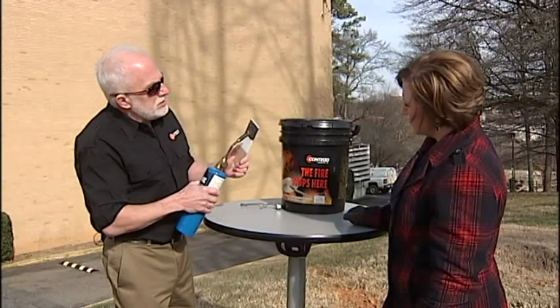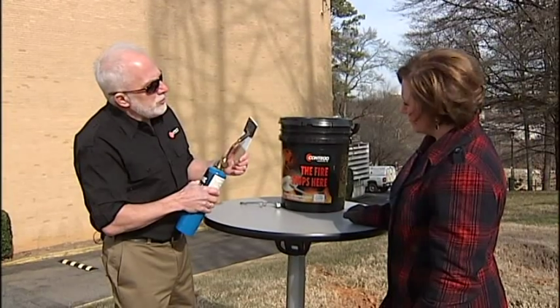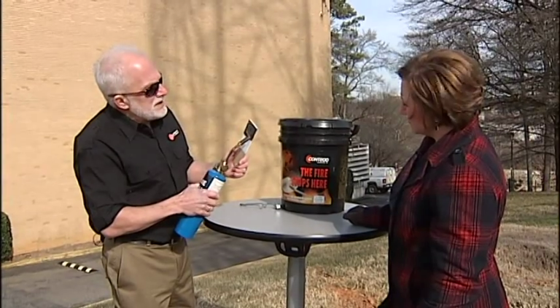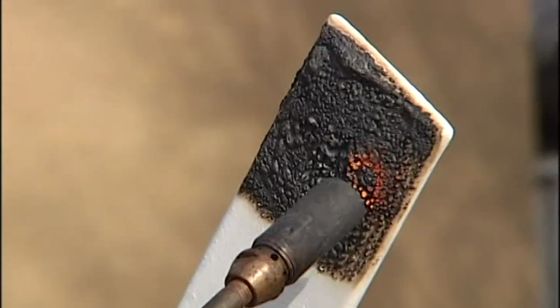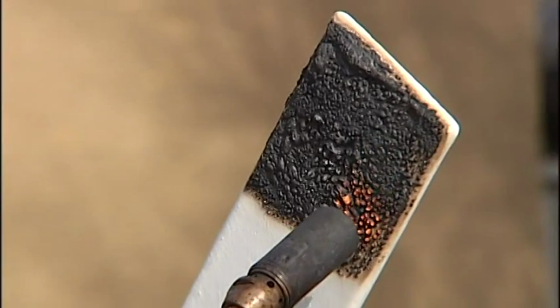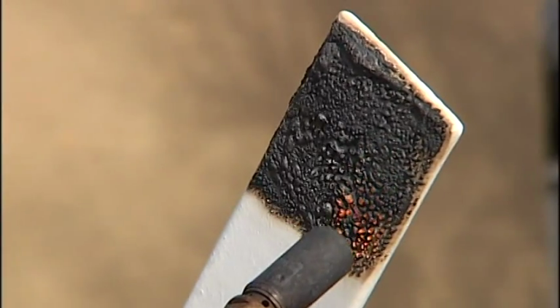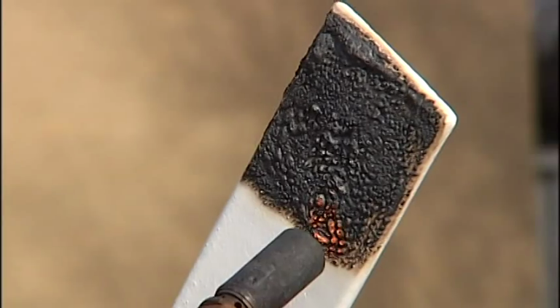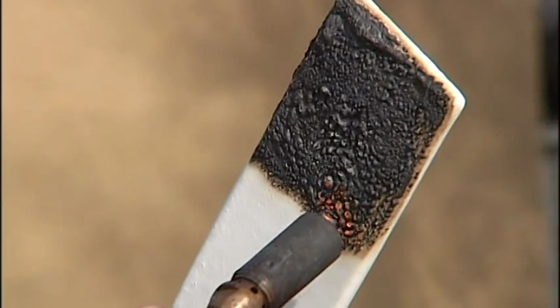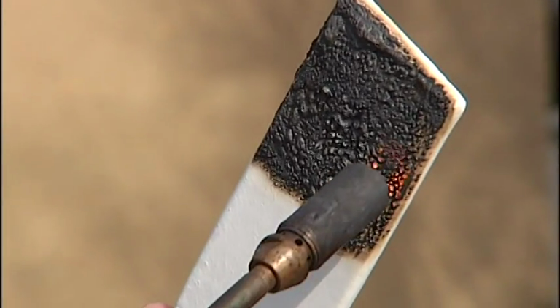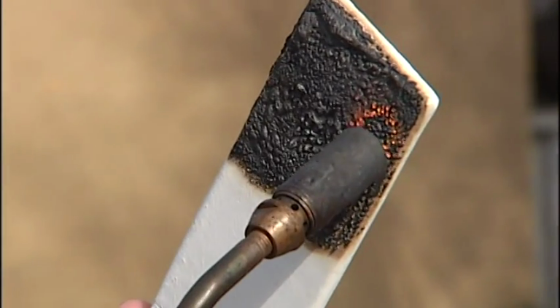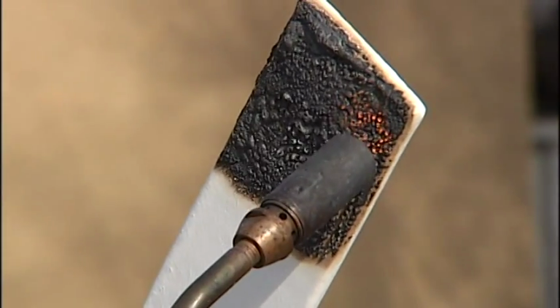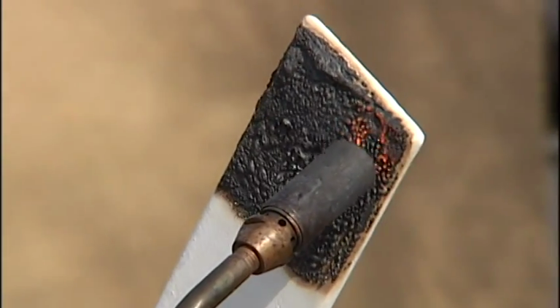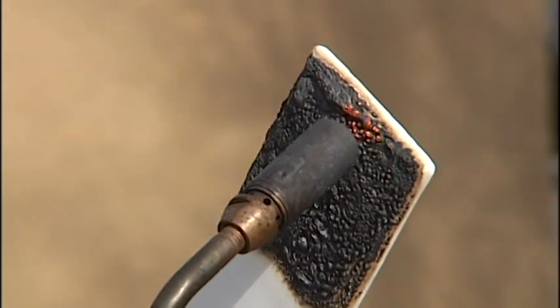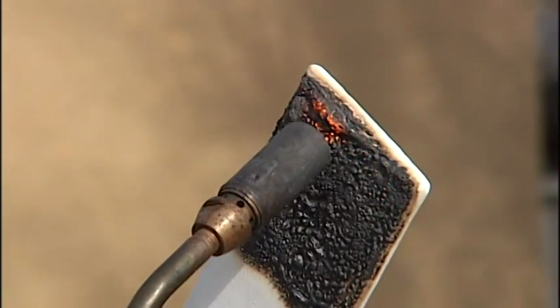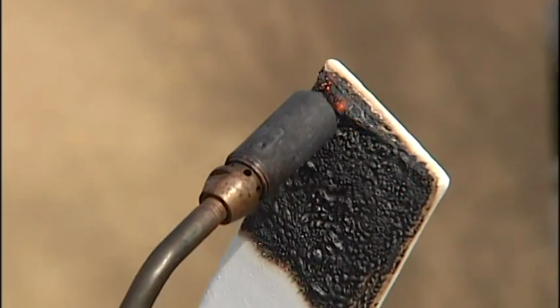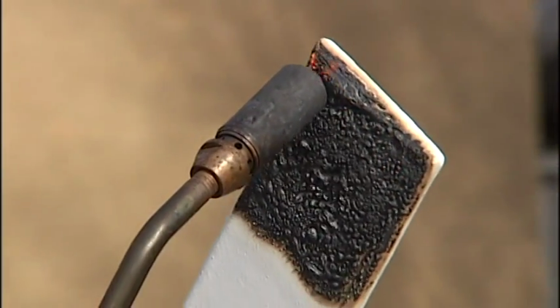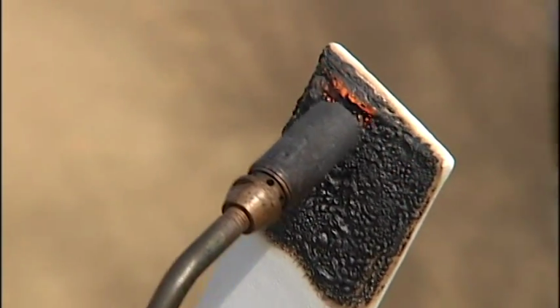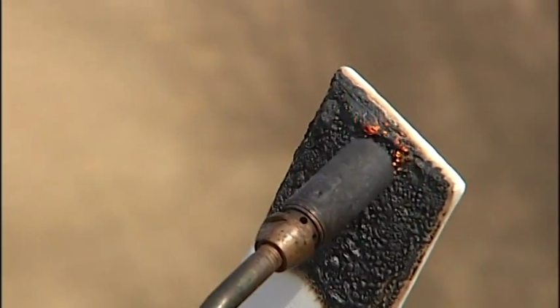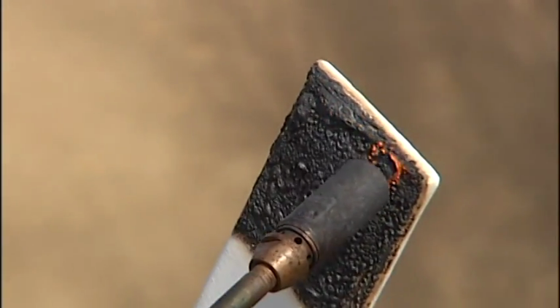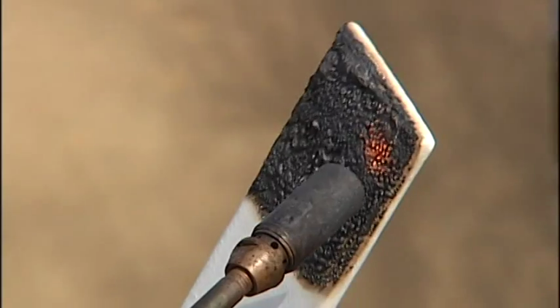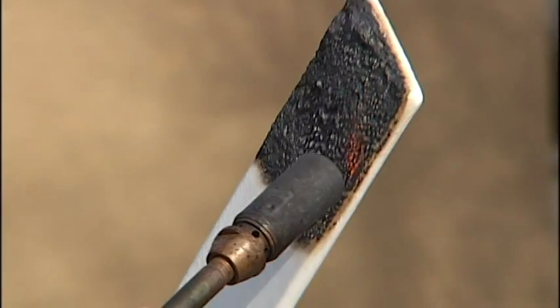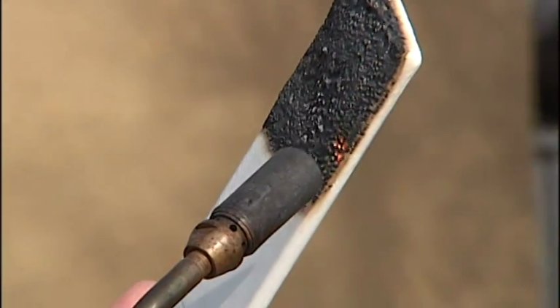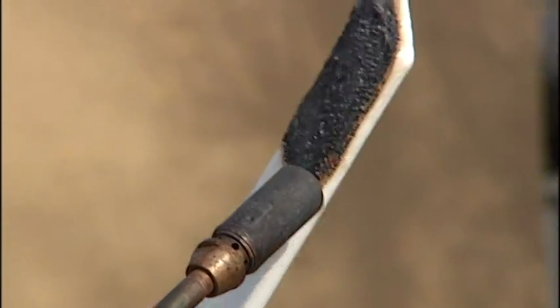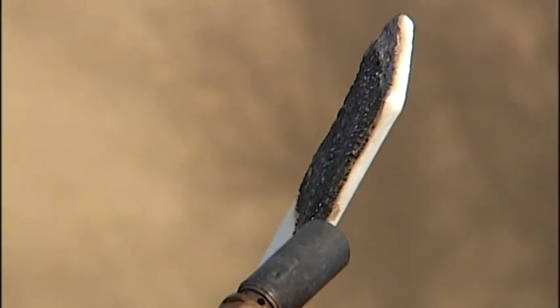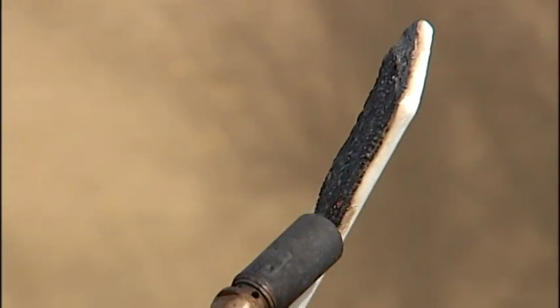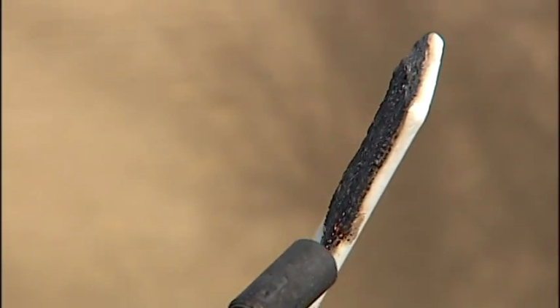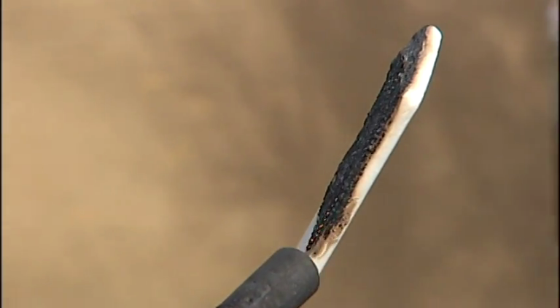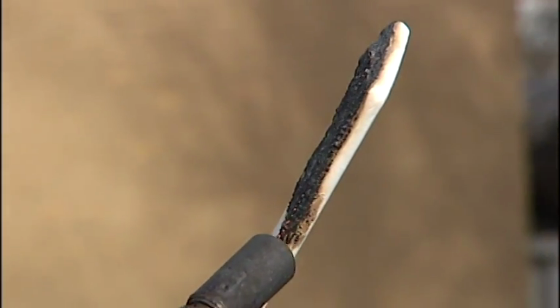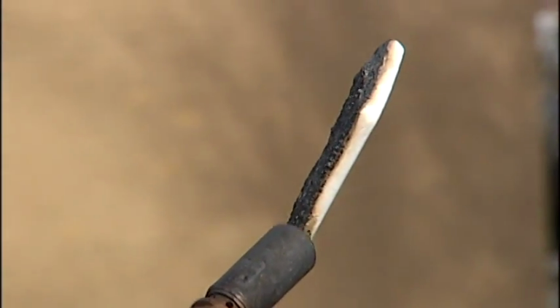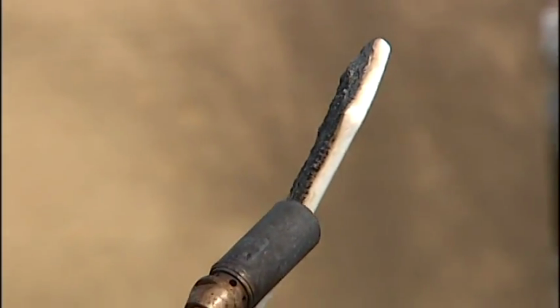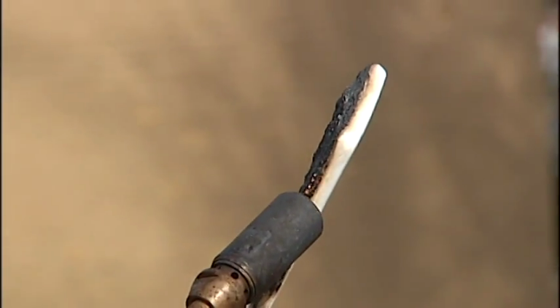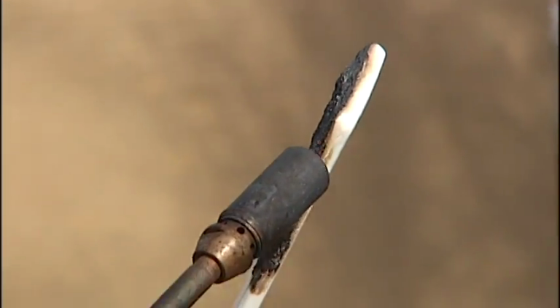He showed us how it works. It's reflecting away the thermal energy, but then it's also creating this black, hard char coat. So the fire can't get to the fuel that it needs.